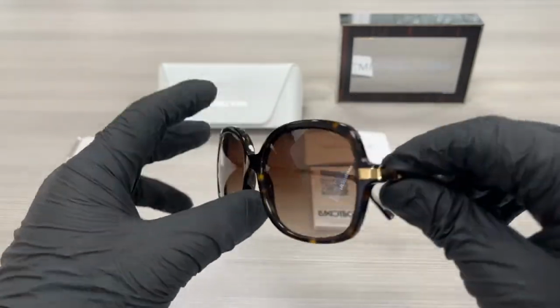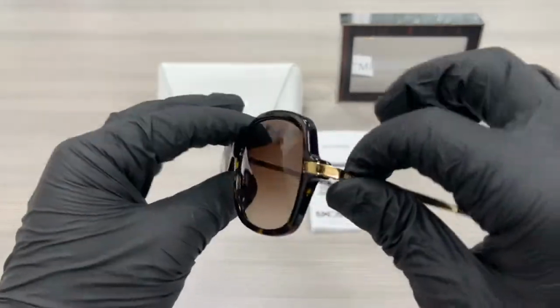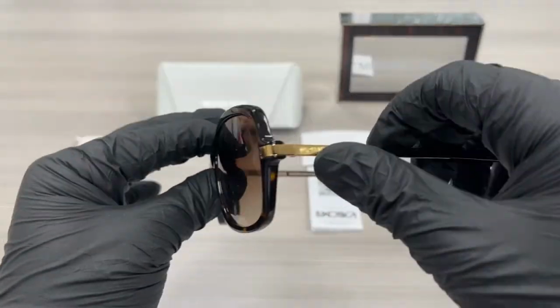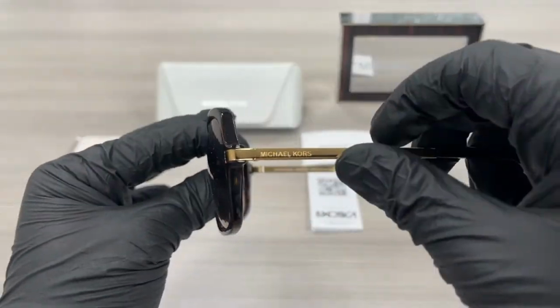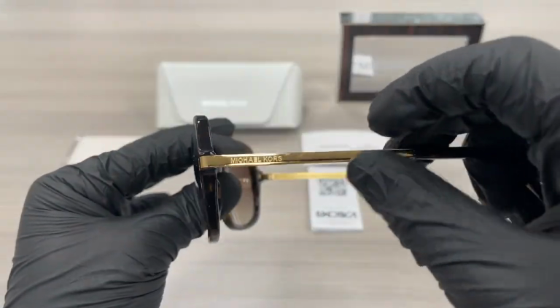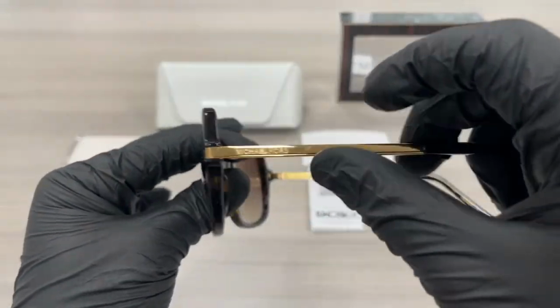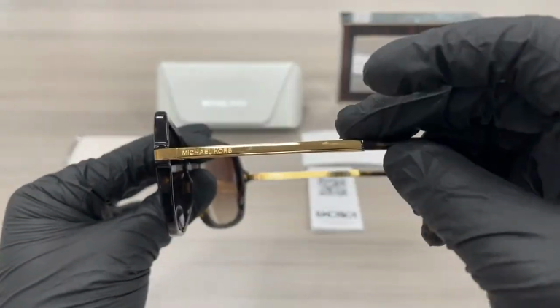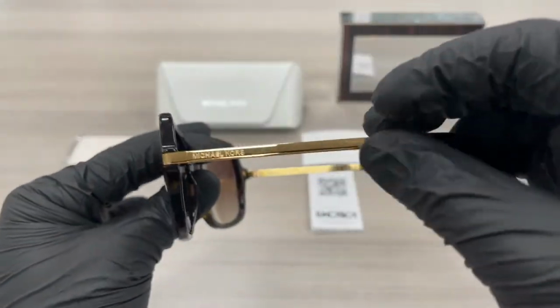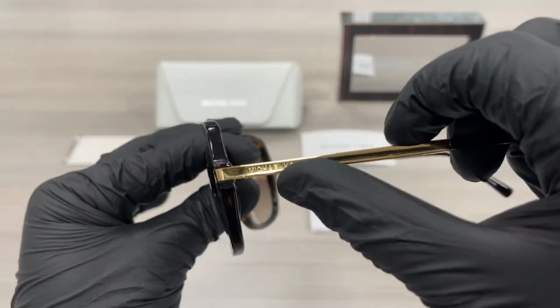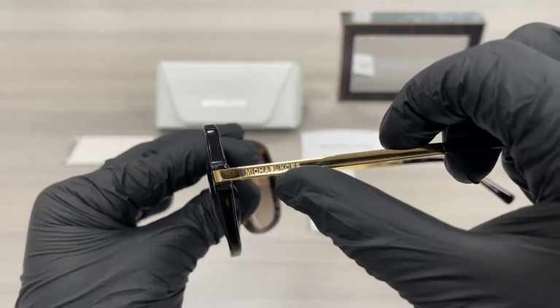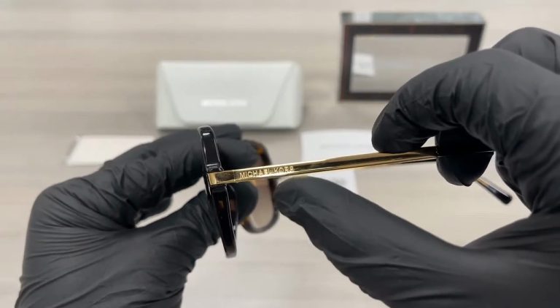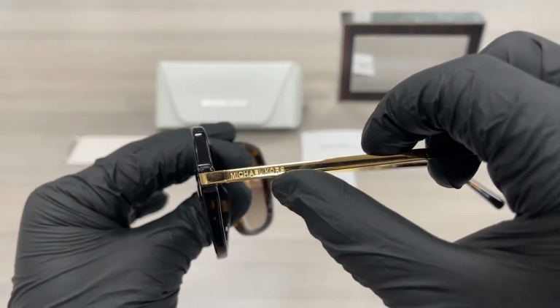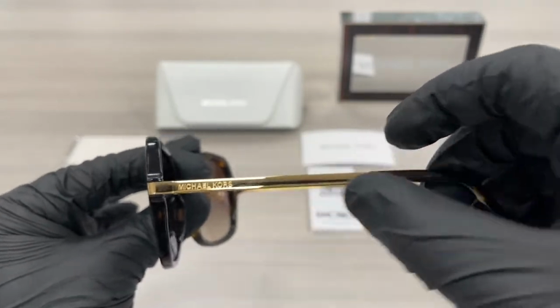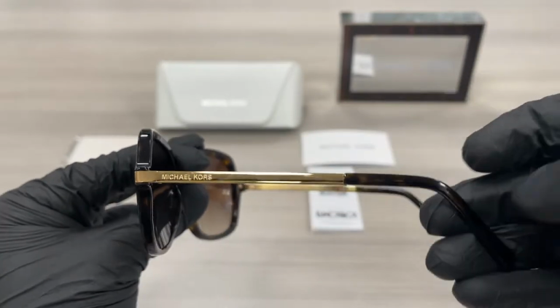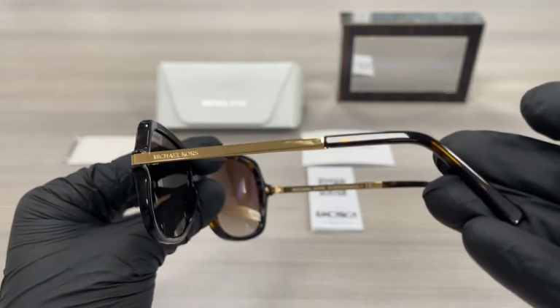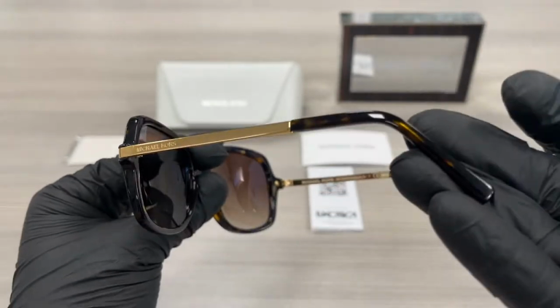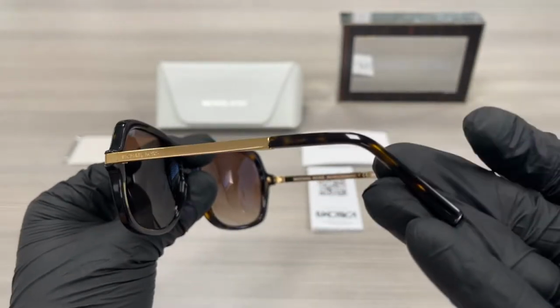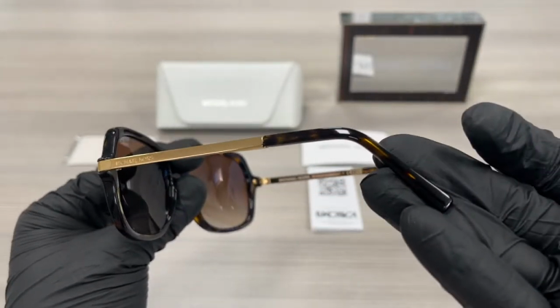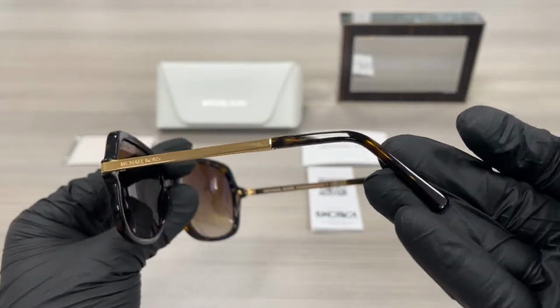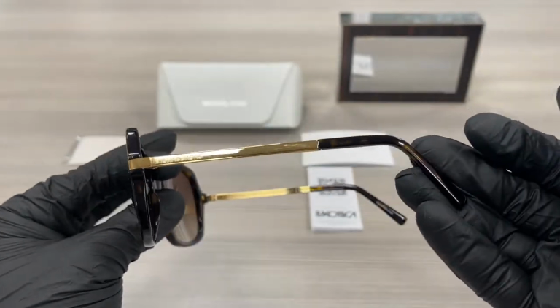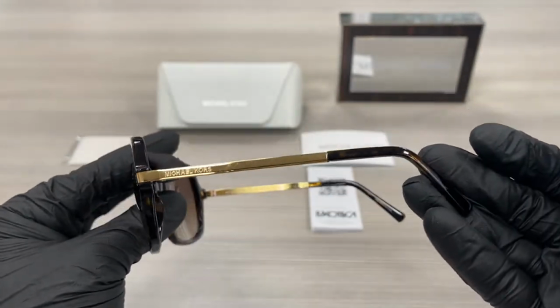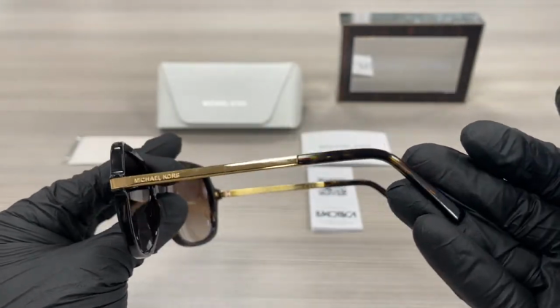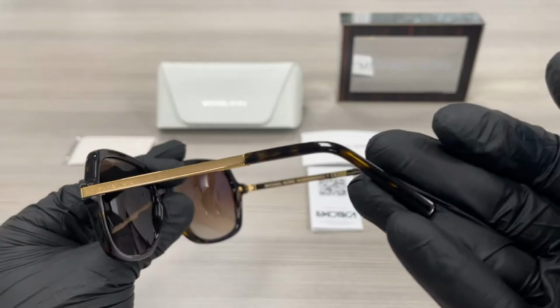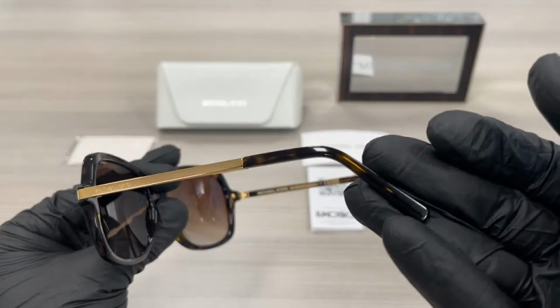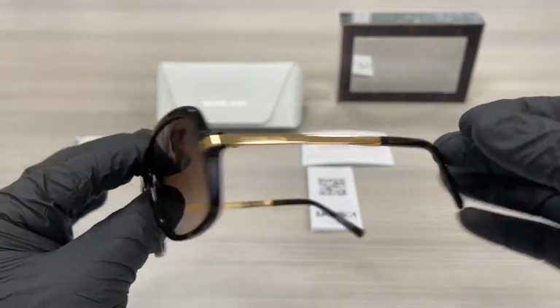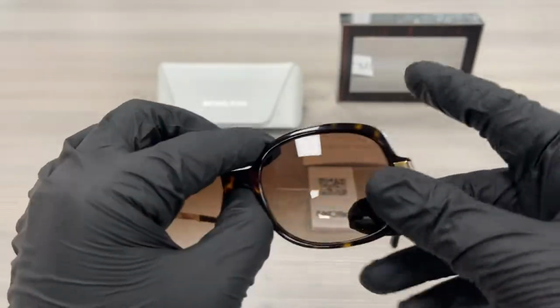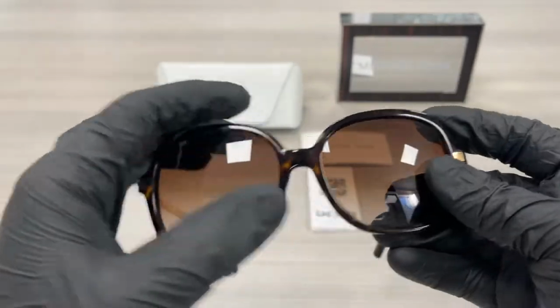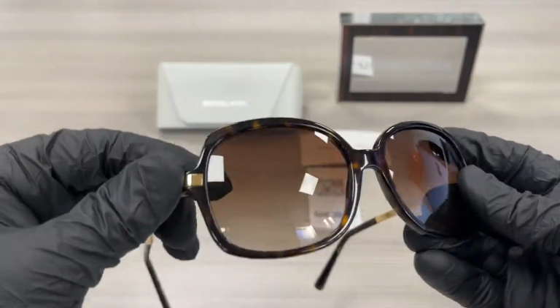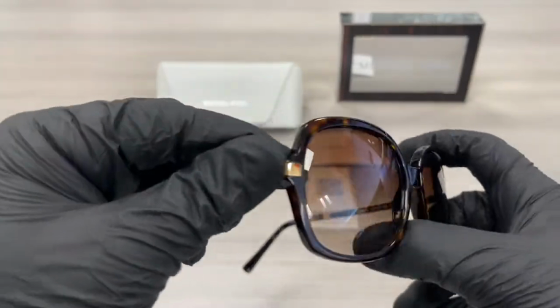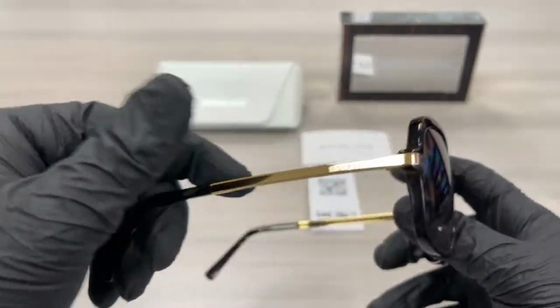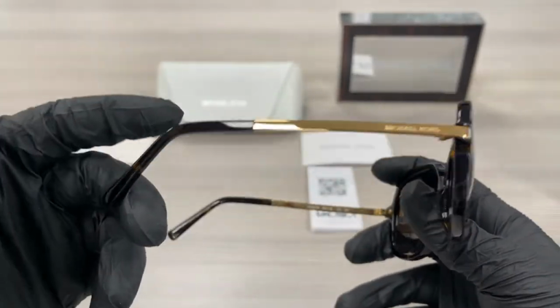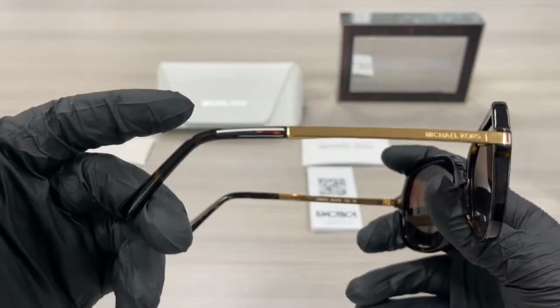On the temples over here, it is a gold temple with the Michael Kors logo engraved. And this is the tip of the temple design, as well as this side.